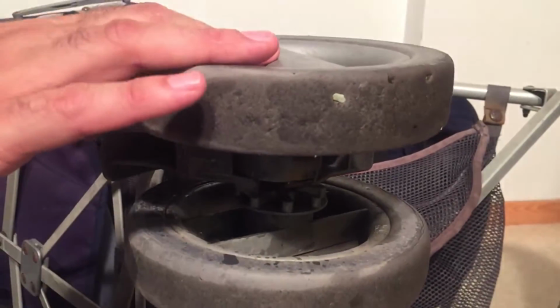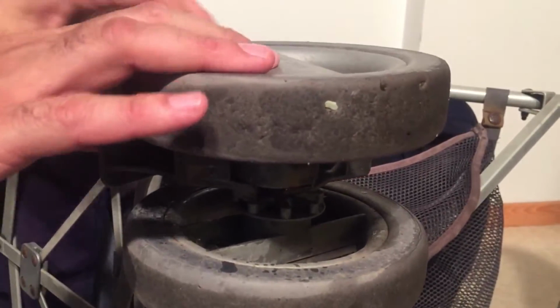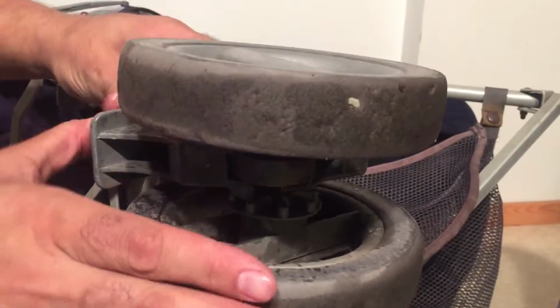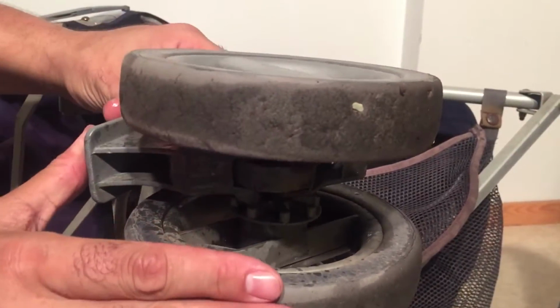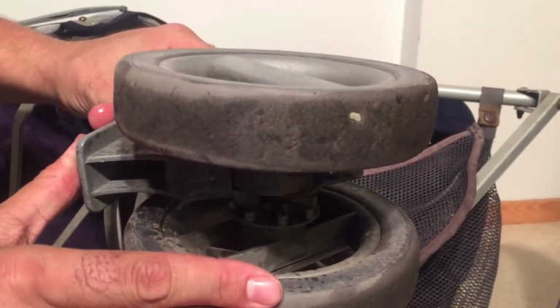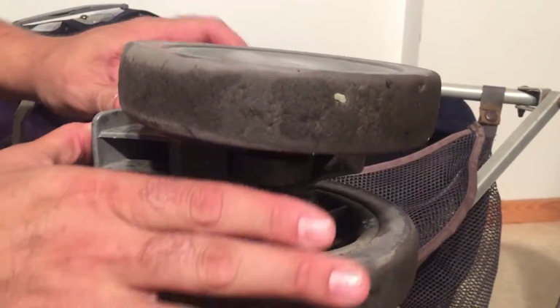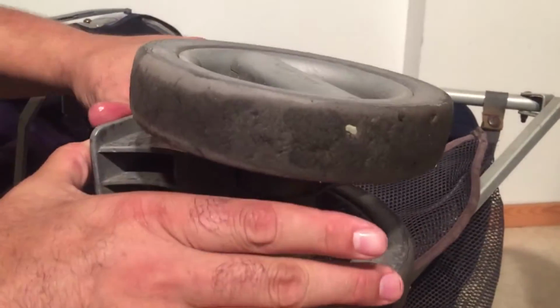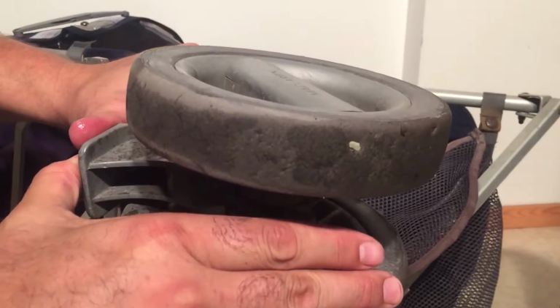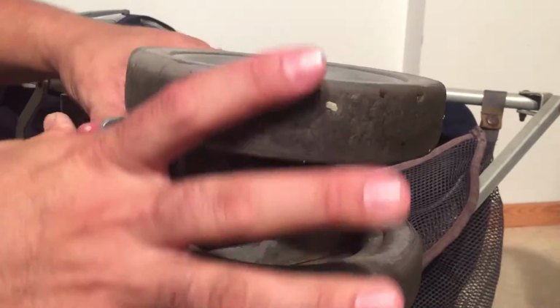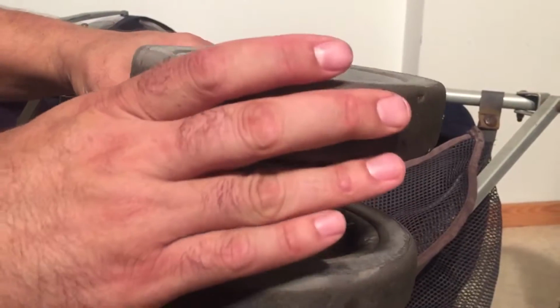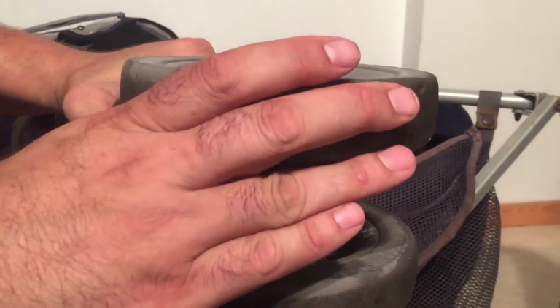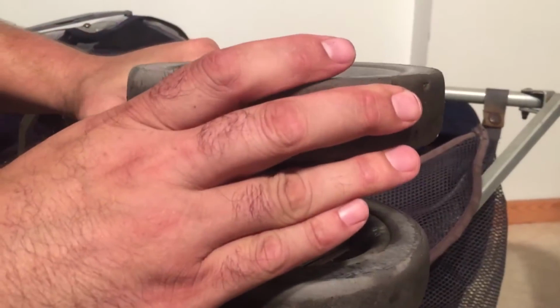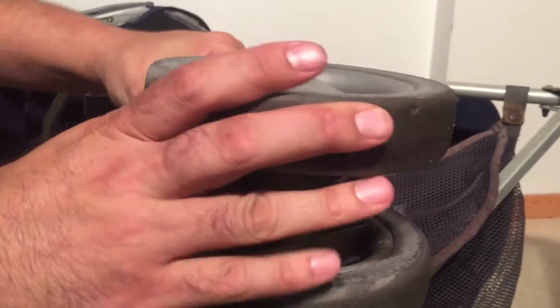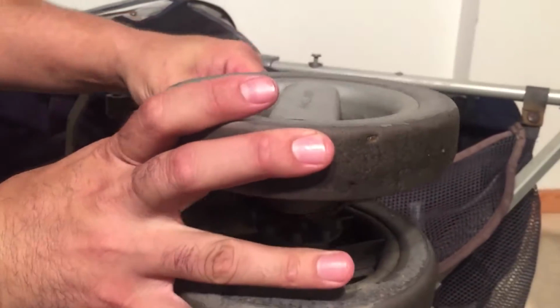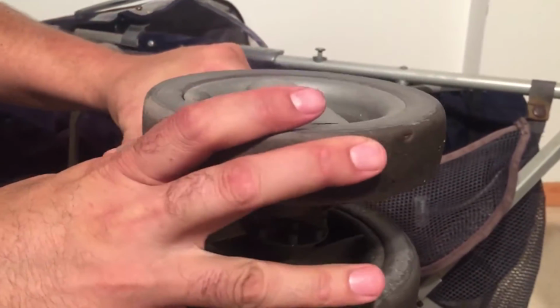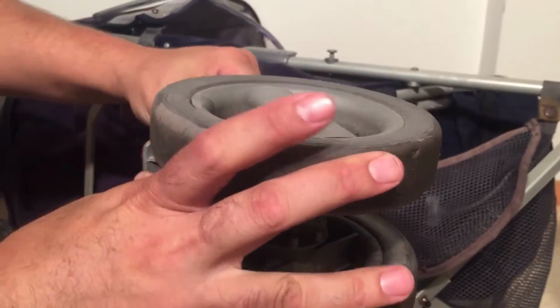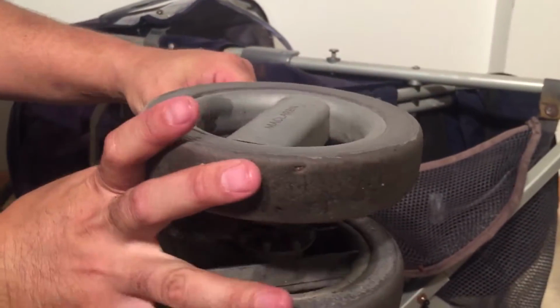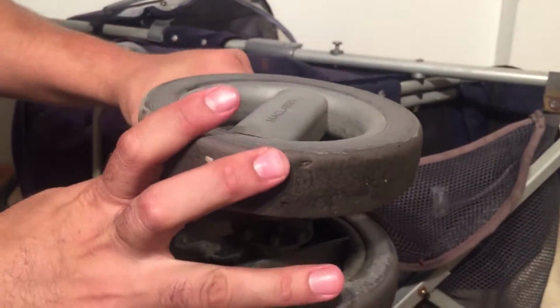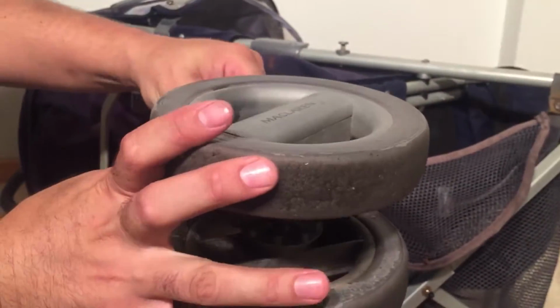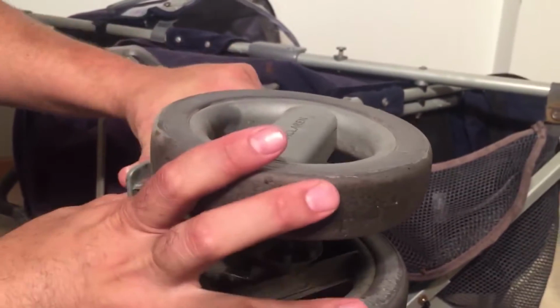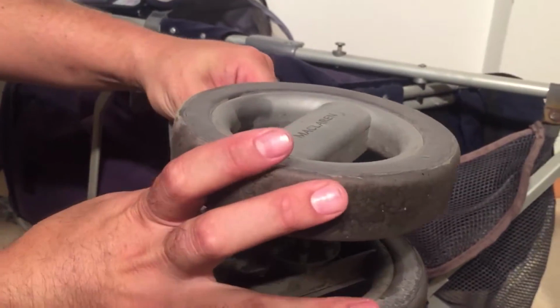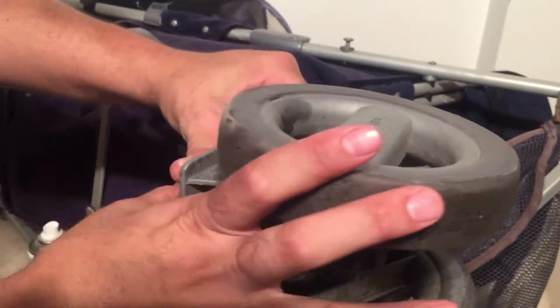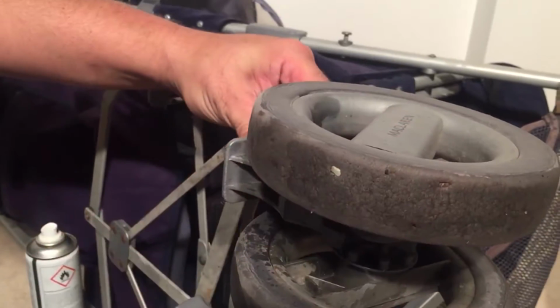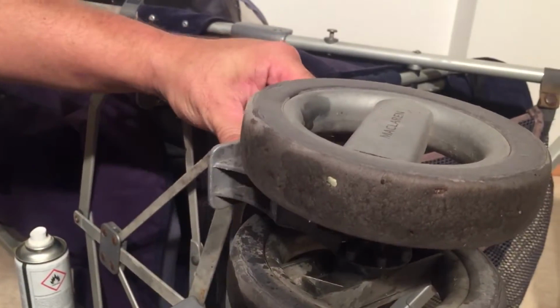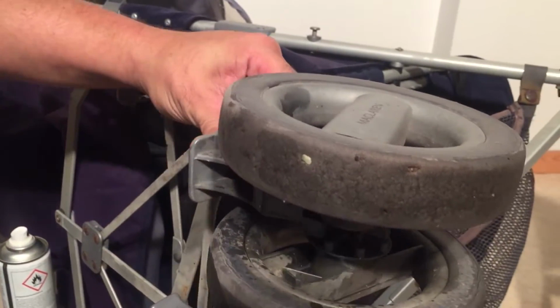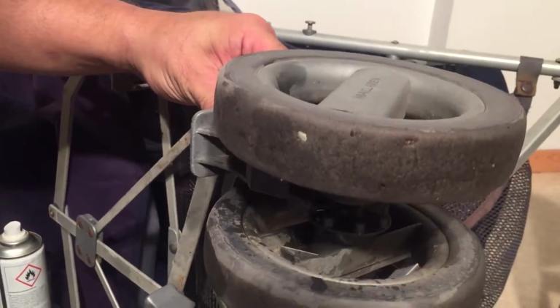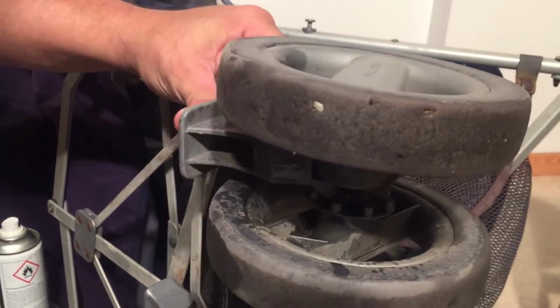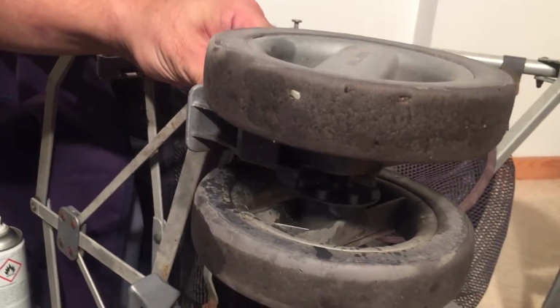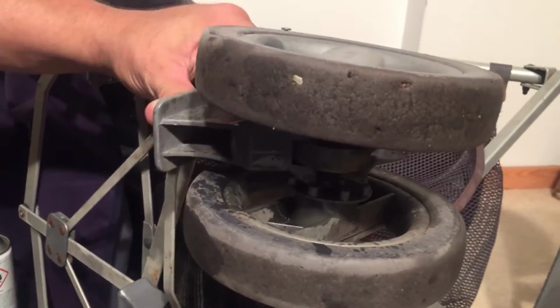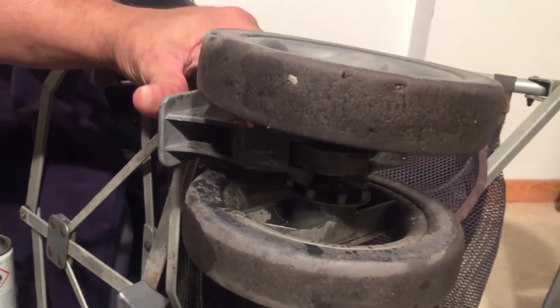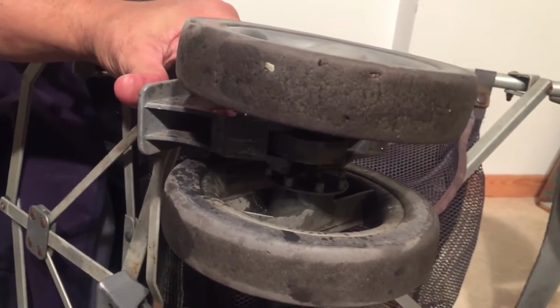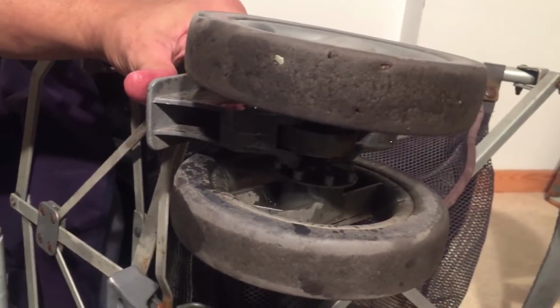Get it good and properly sprayed and allow it time to sink down in. After doing this you want to work the mechanism a bit to get the oil spread around properly in there, and in most cases this will work.